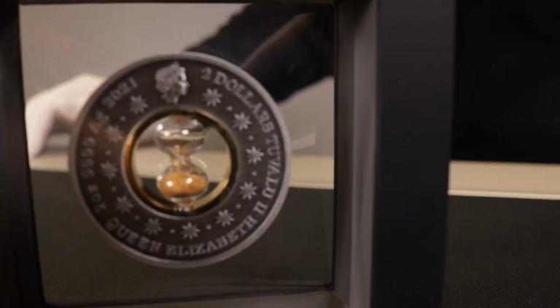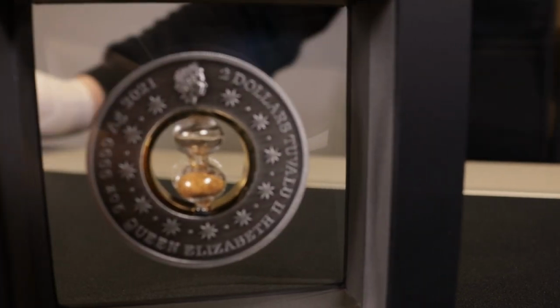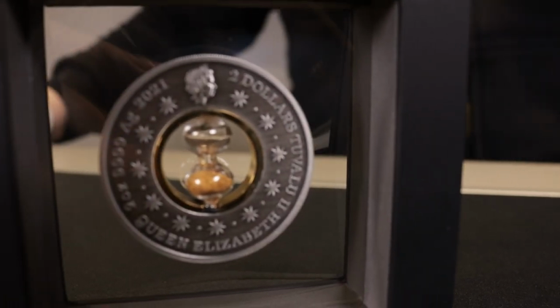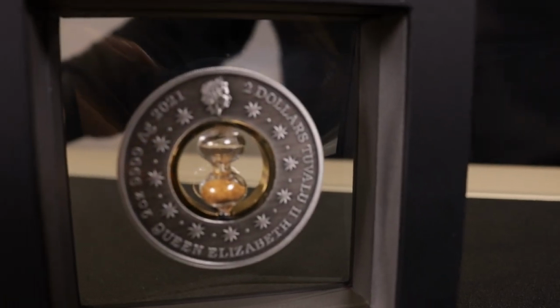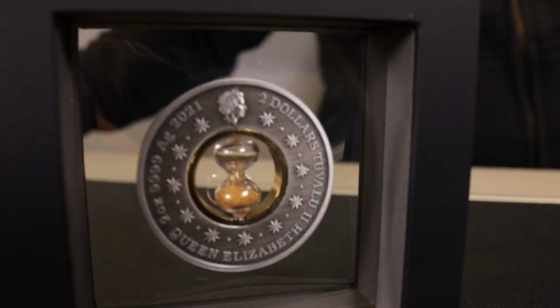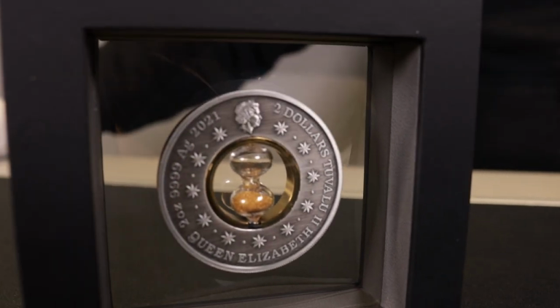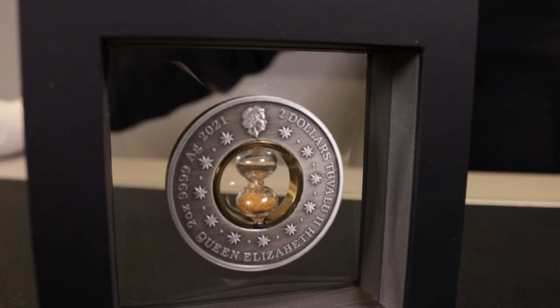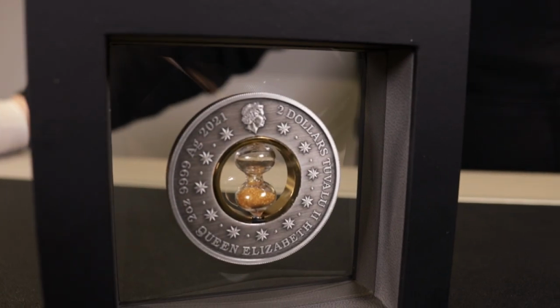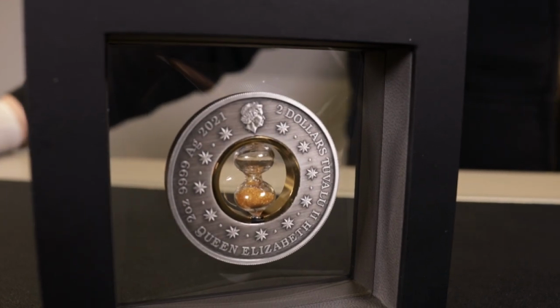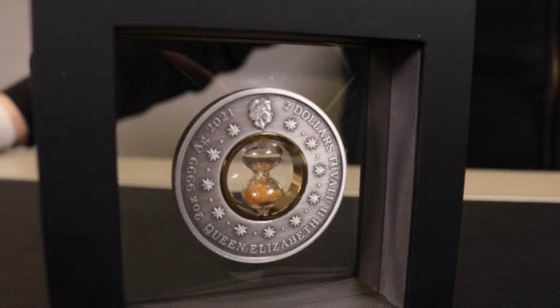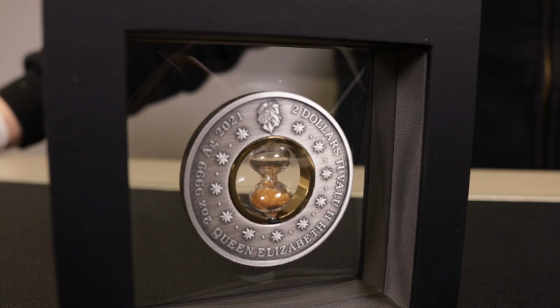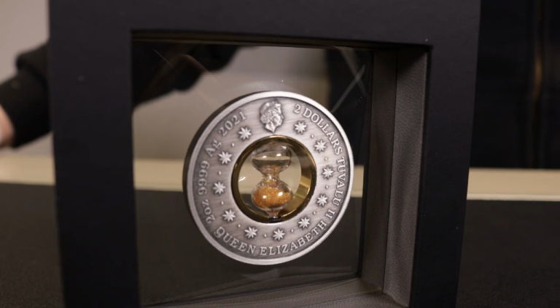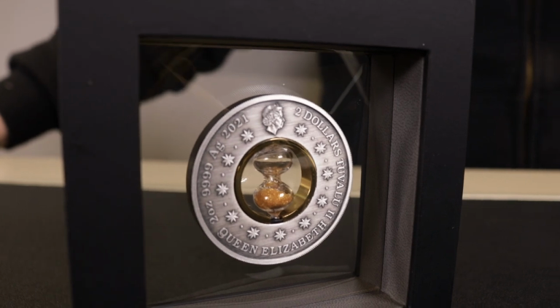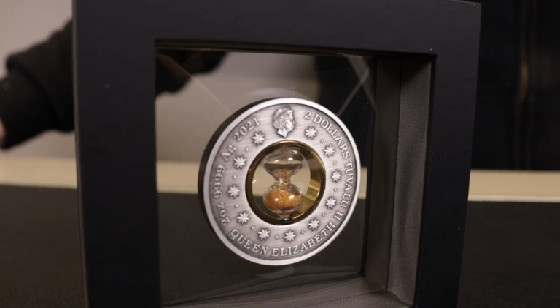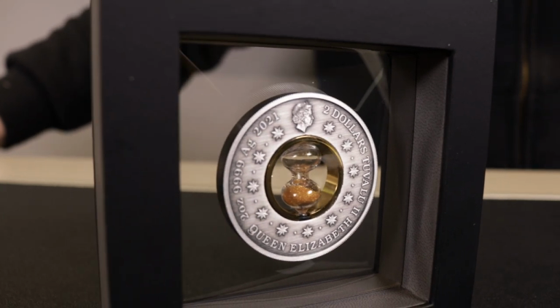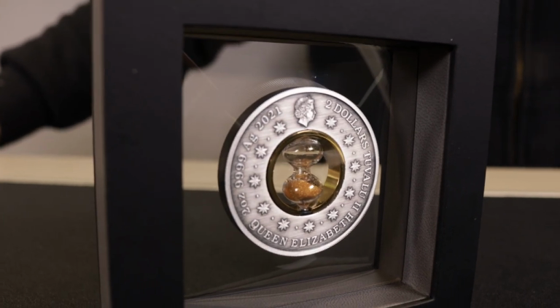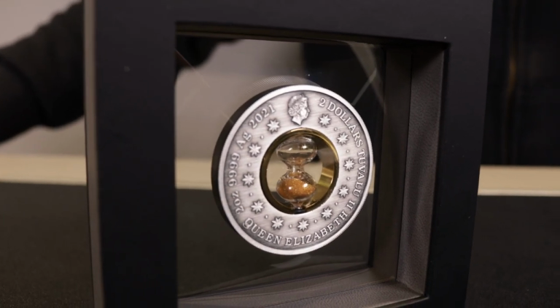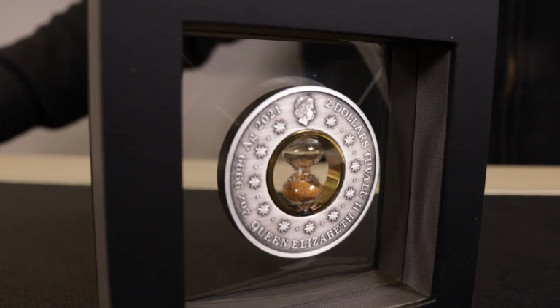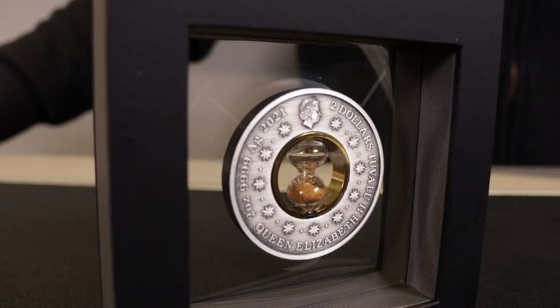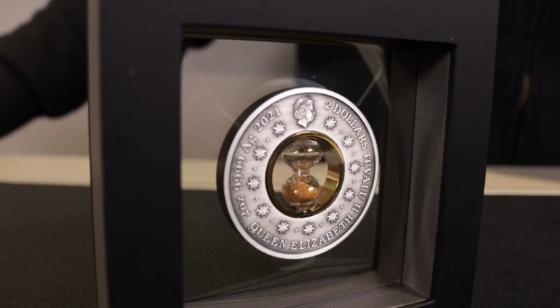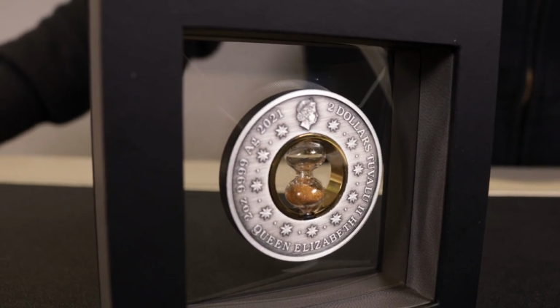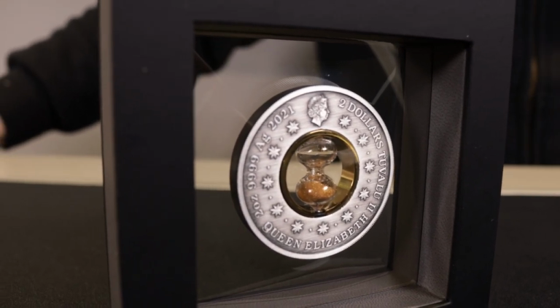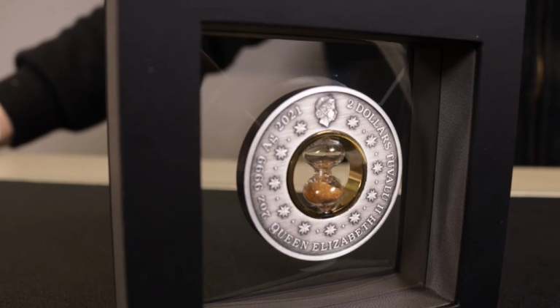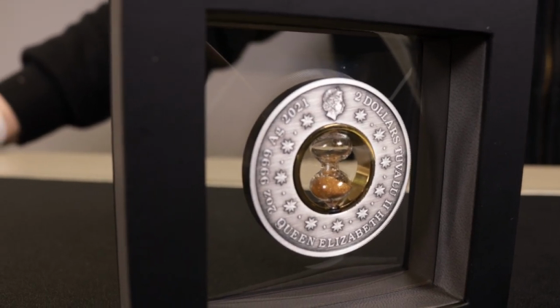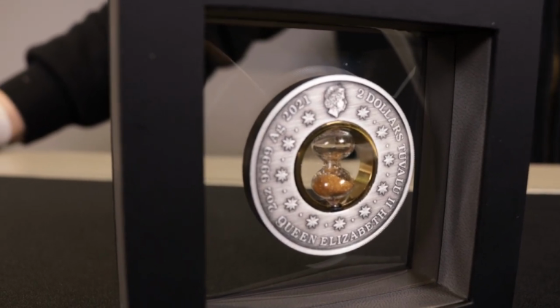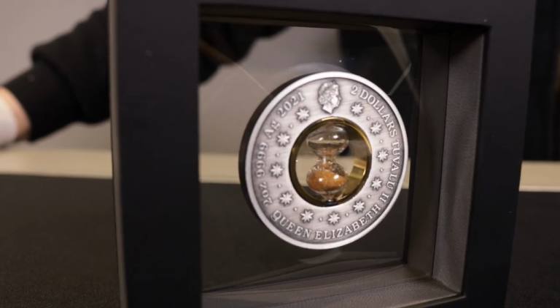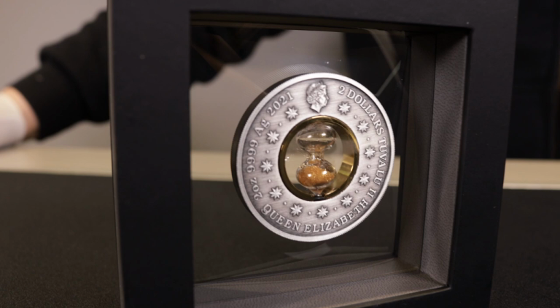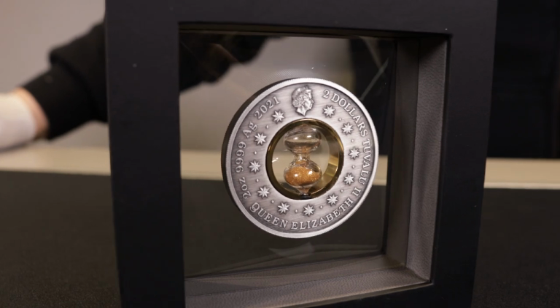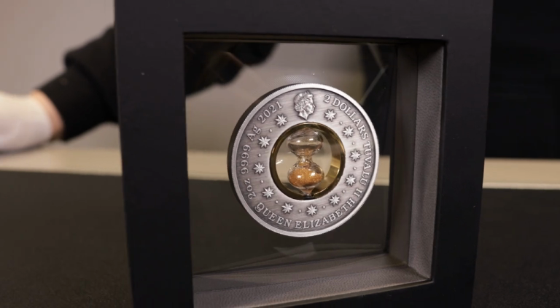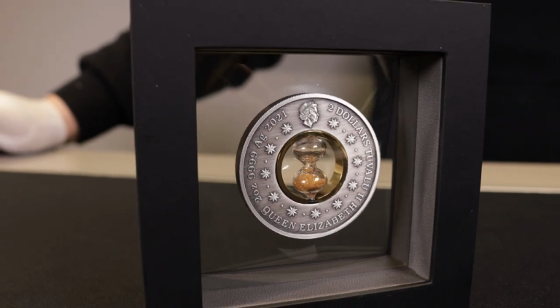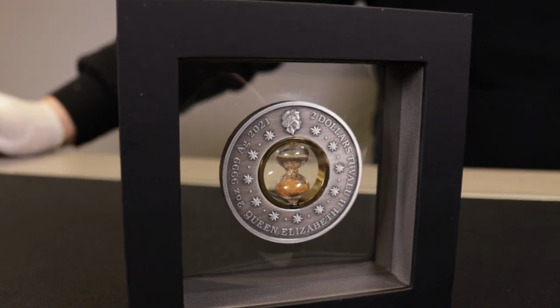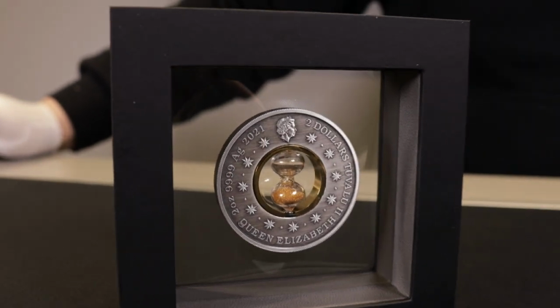The coin's two ounce weight, the four nines fine purity, 2021 year date, as well as a denomination of two Tuvalu dollars.